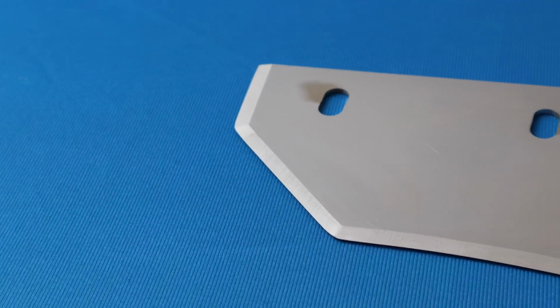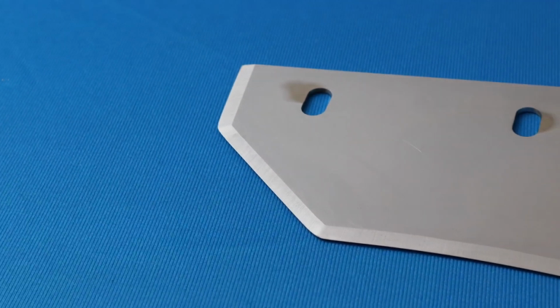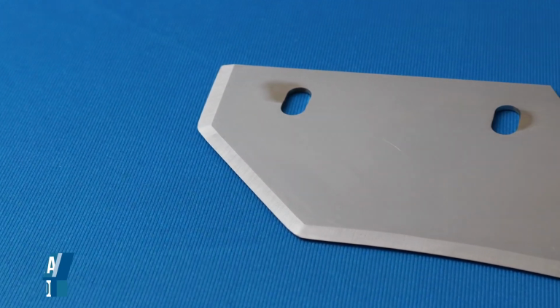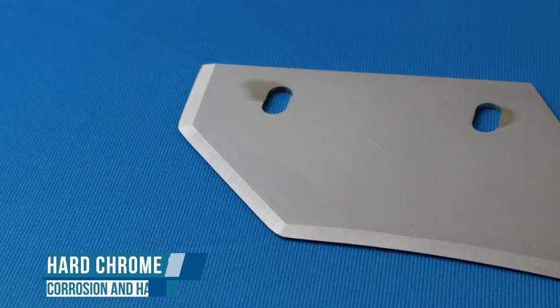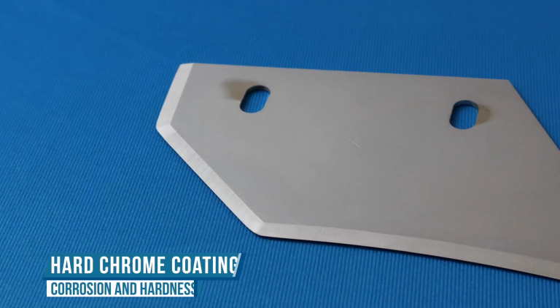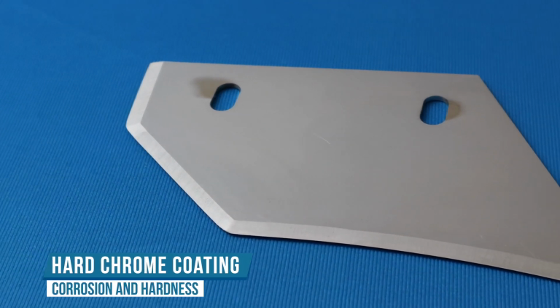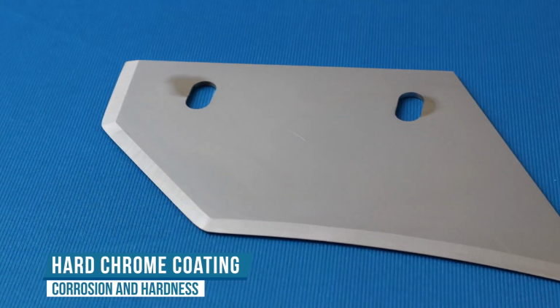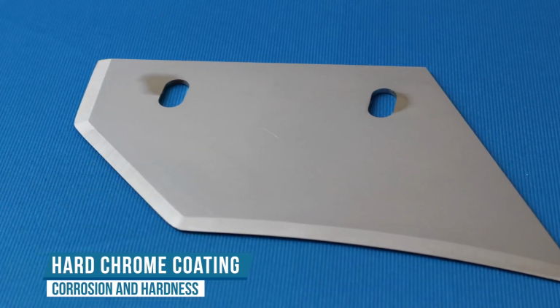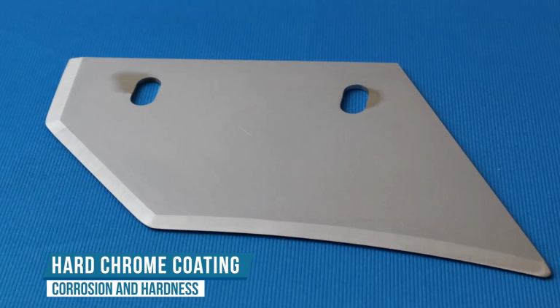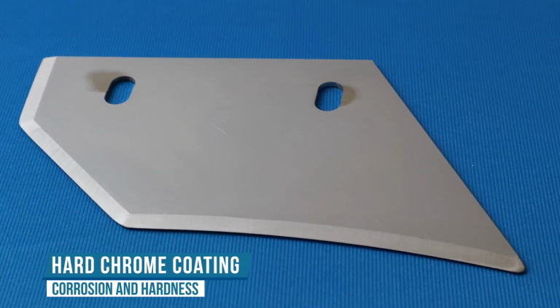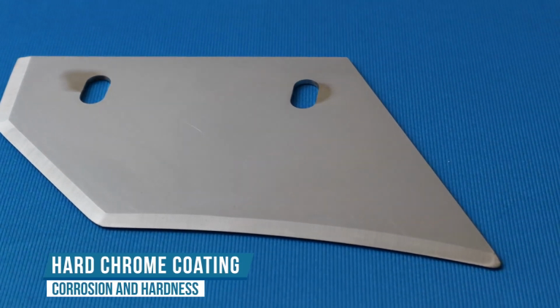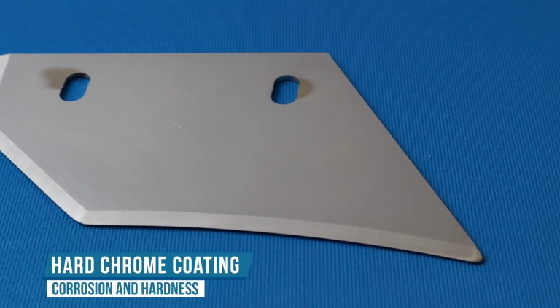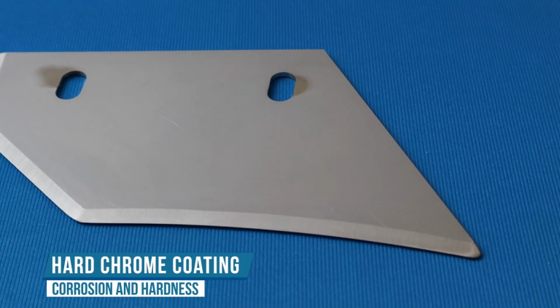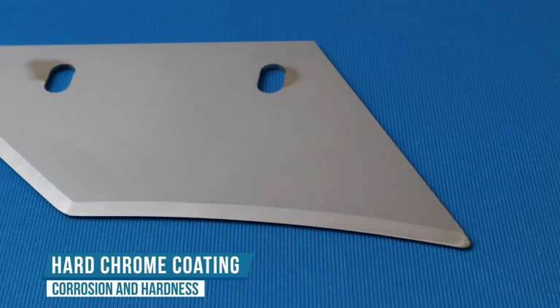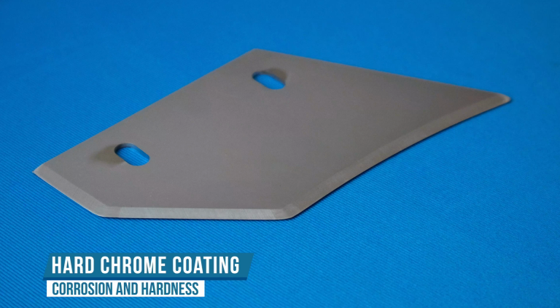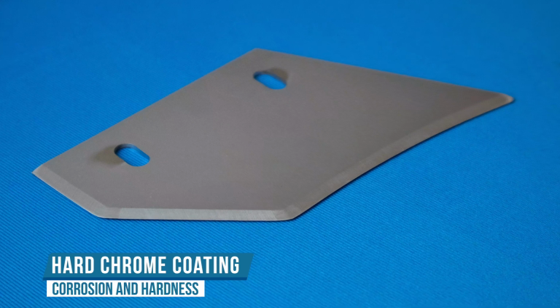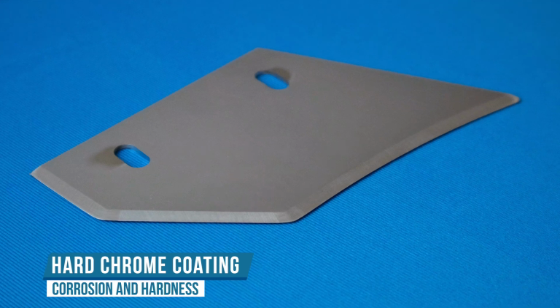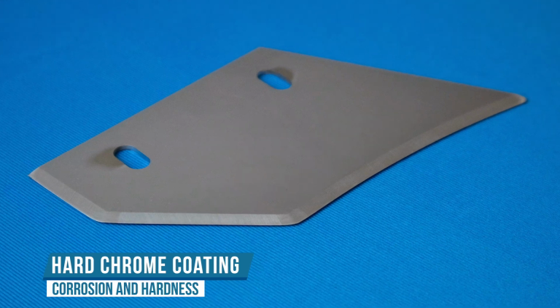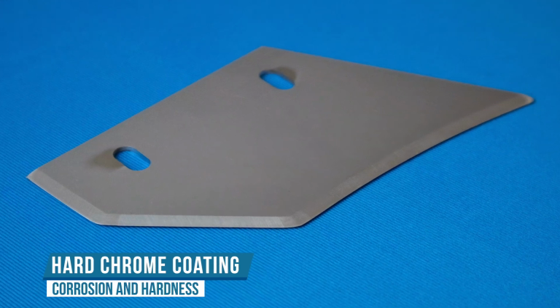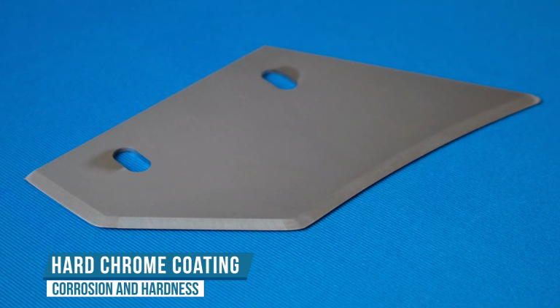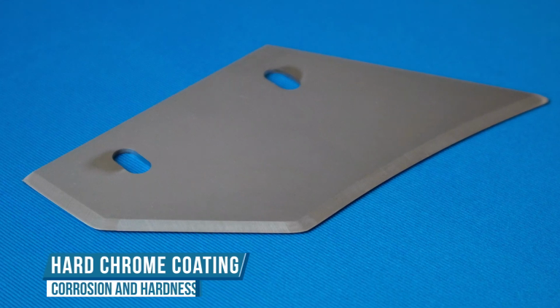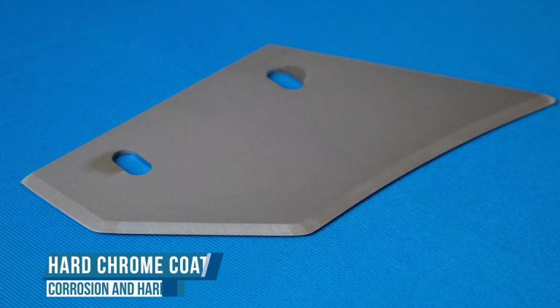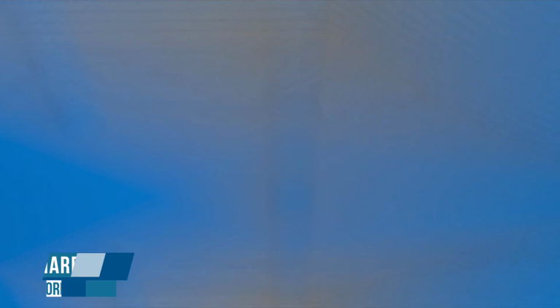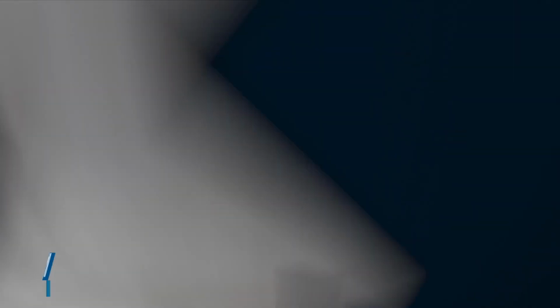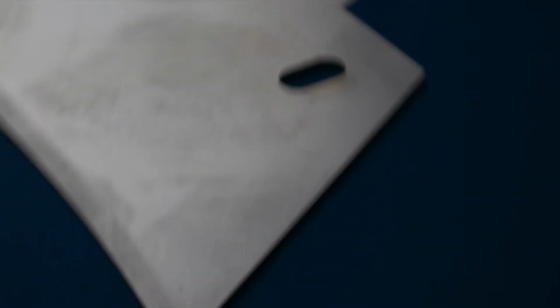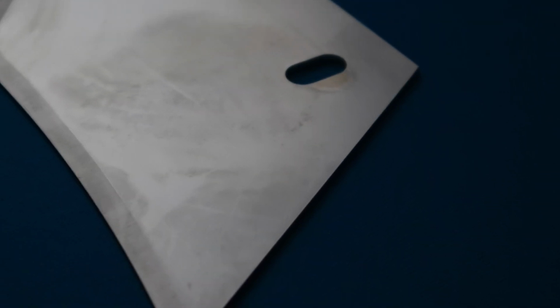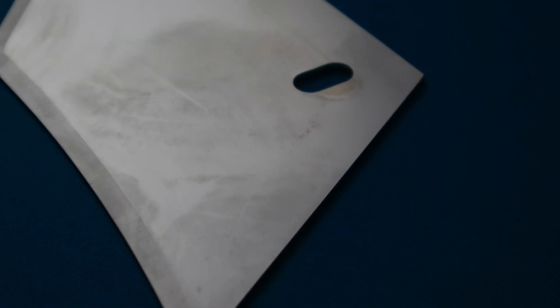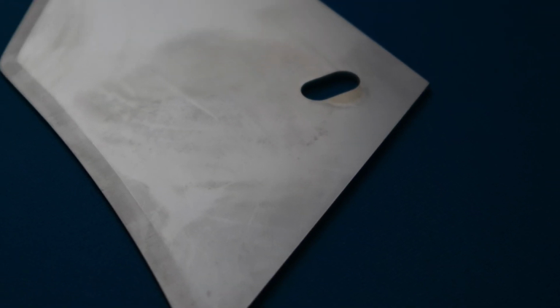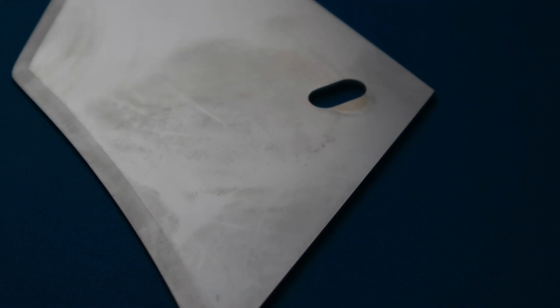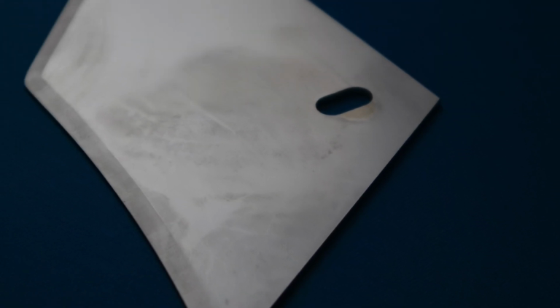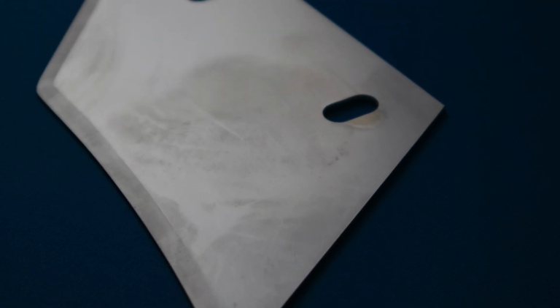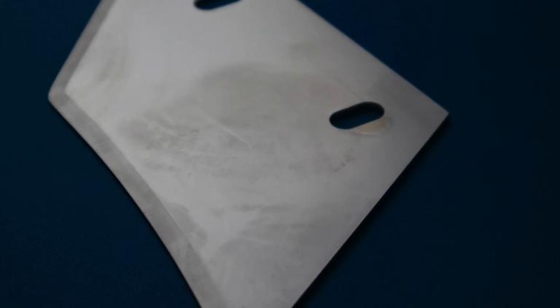Hard chrome plating is, in fact, one of the most effective and commonly used finishing processes in the industry. Such plating is usually used to help resist abrasion and corrosion.